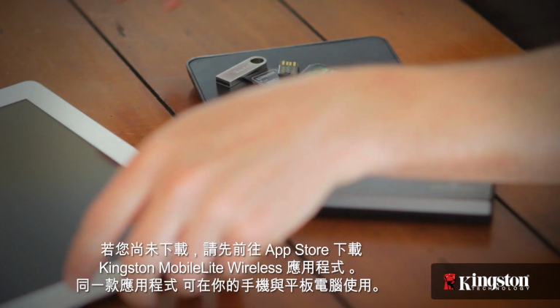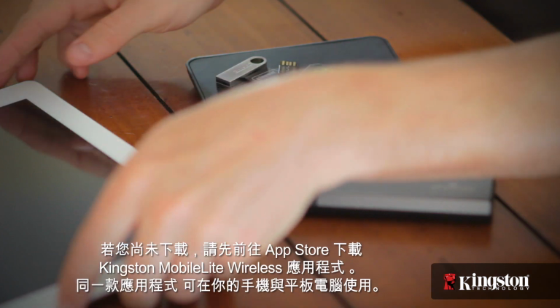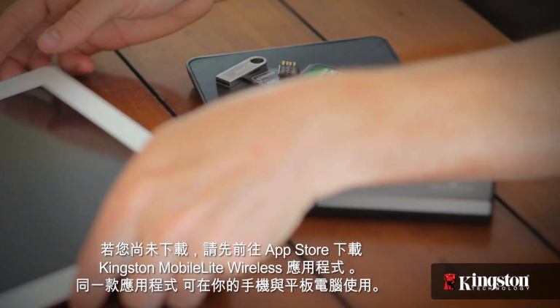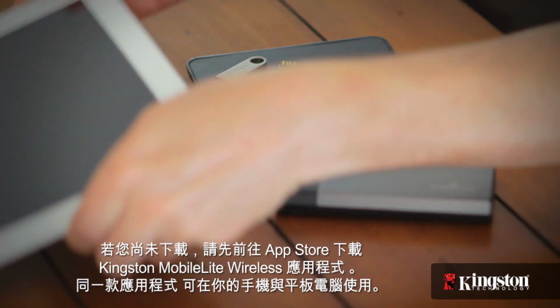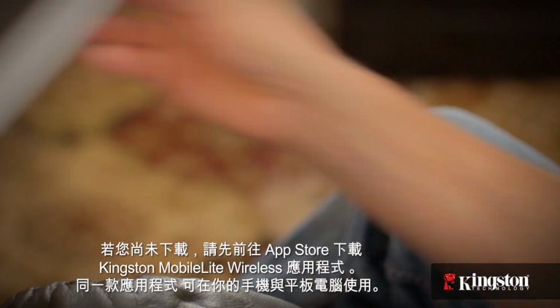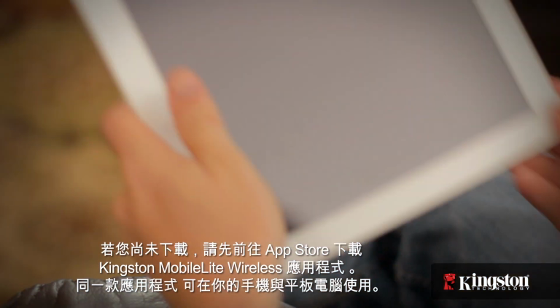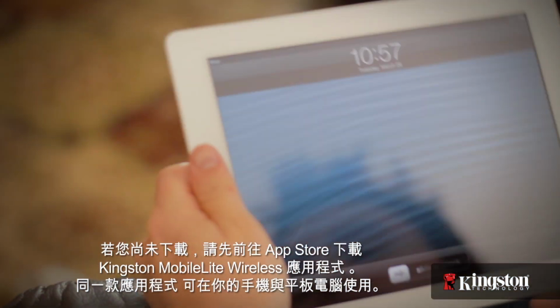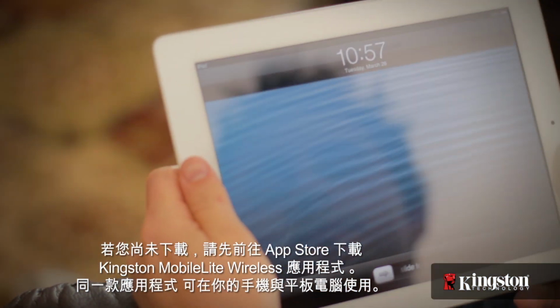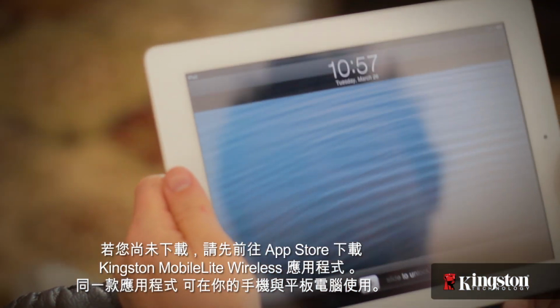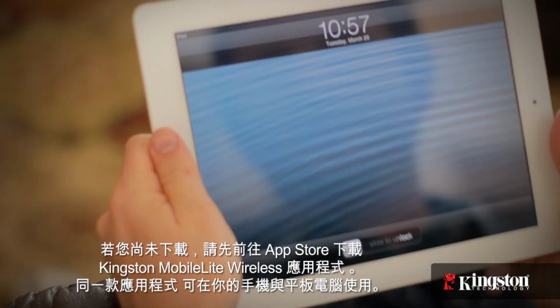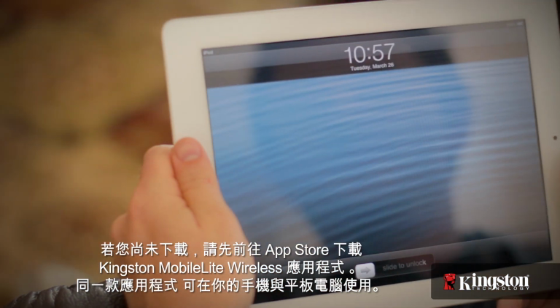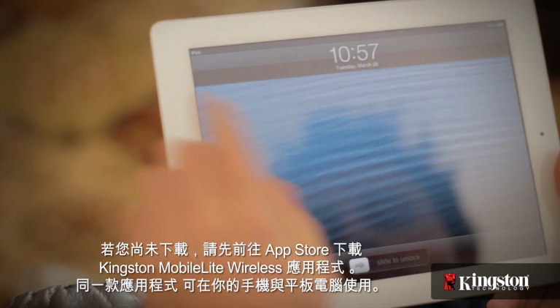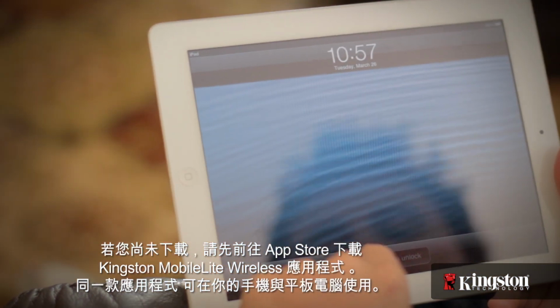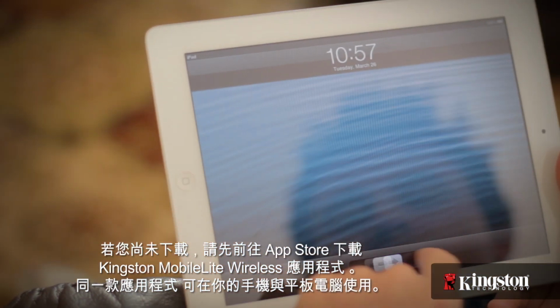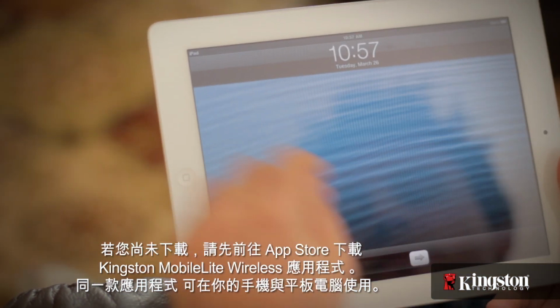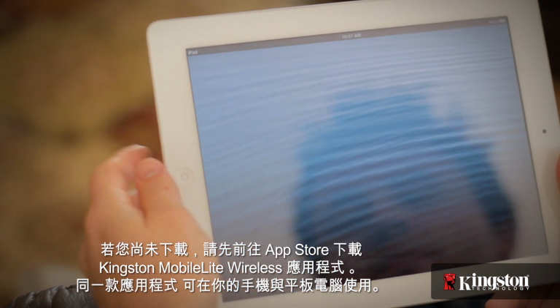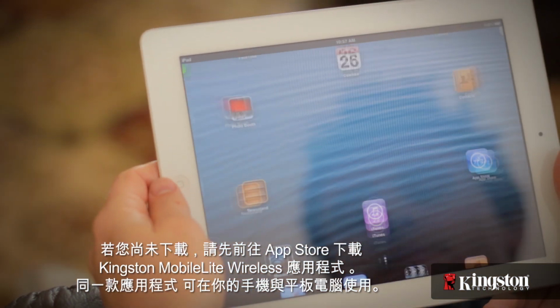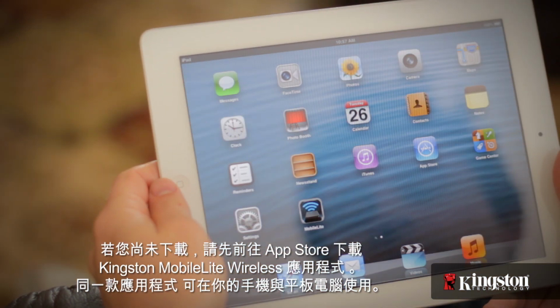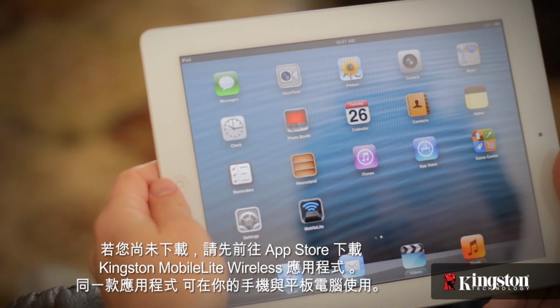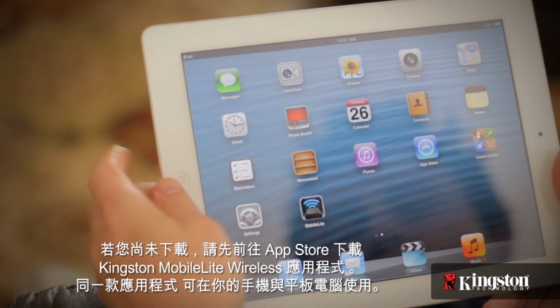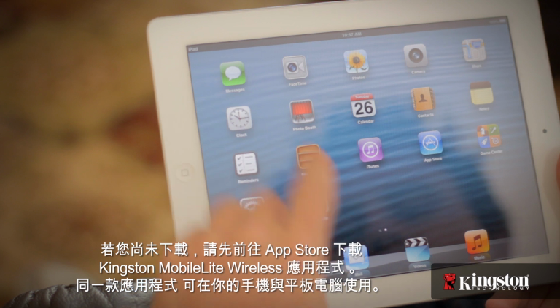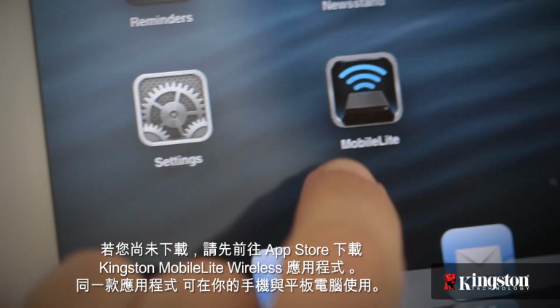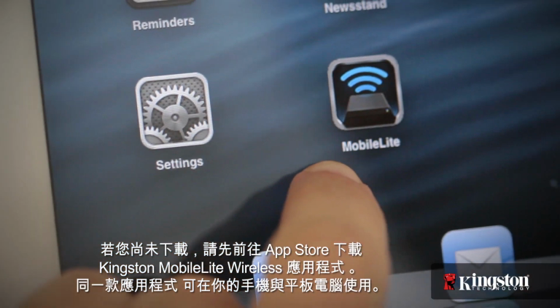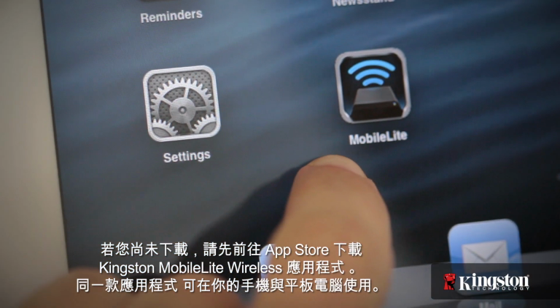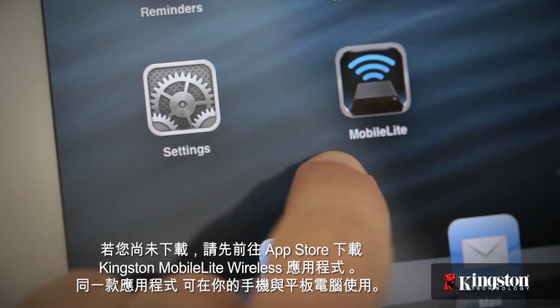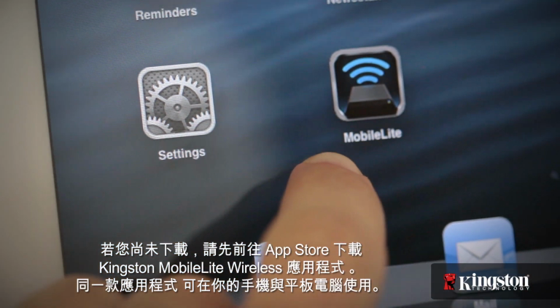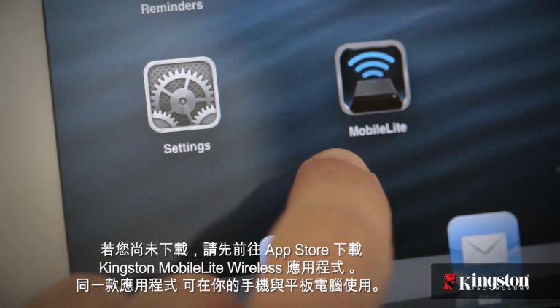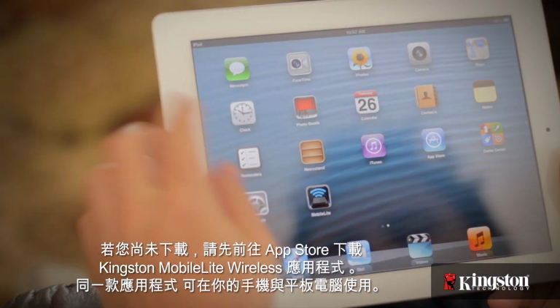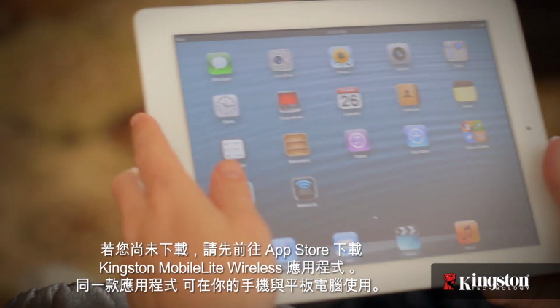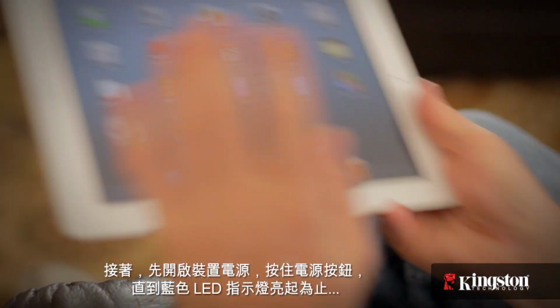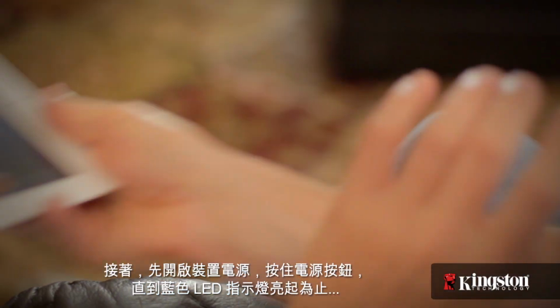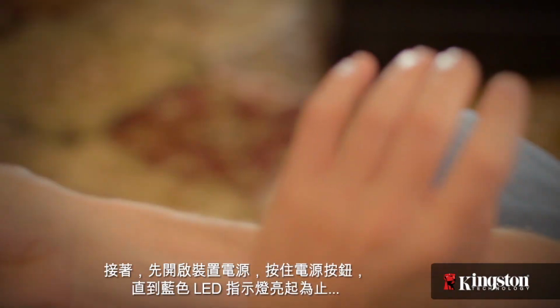And if you haven't already, head over to the App Store and download Kingston's MobileLite Wireless app. The same app is designed for both your phone and tablet.